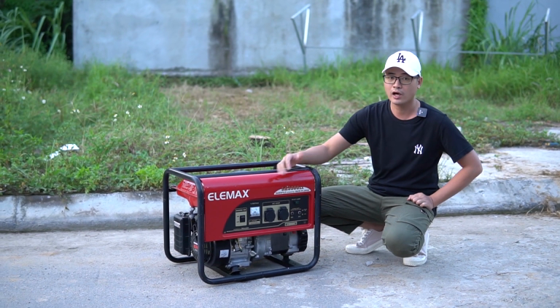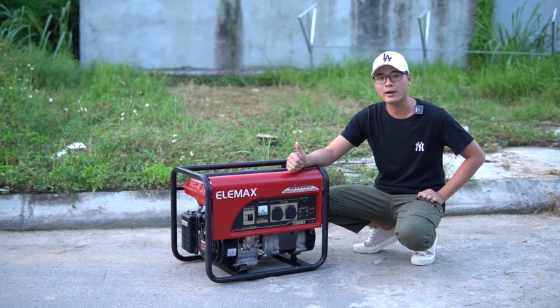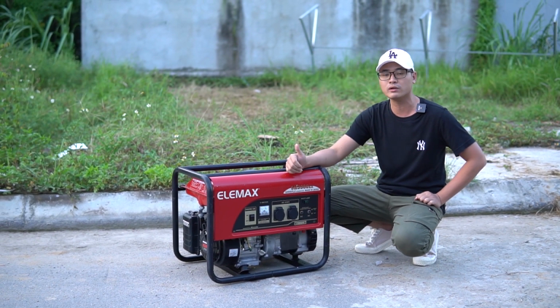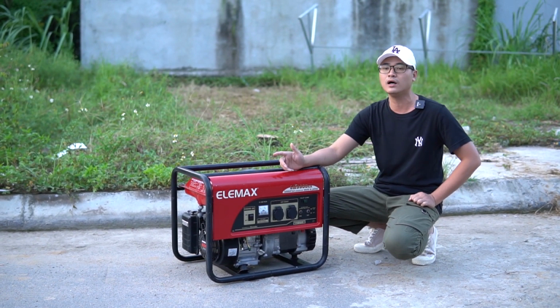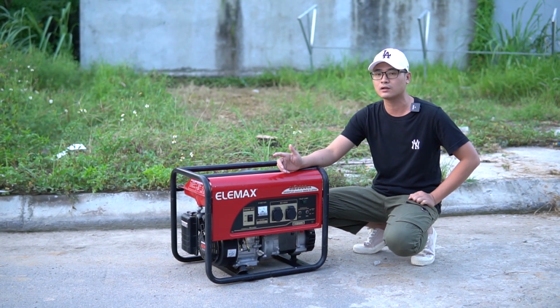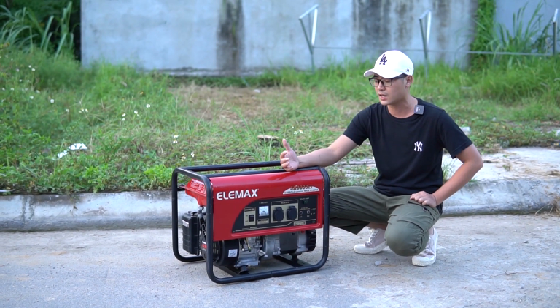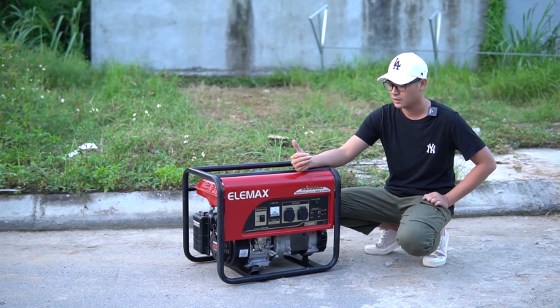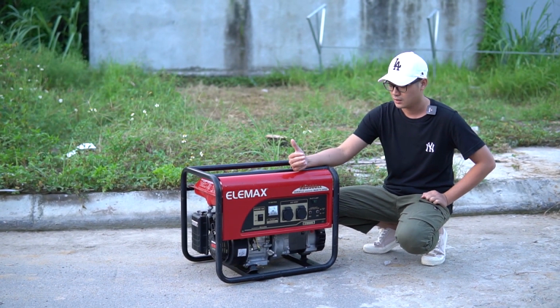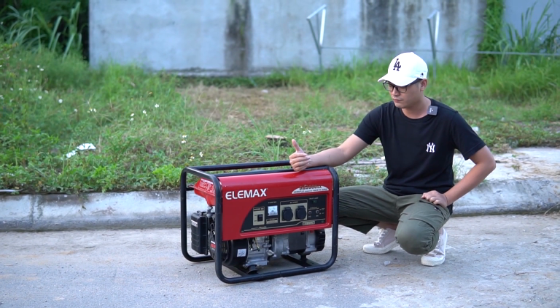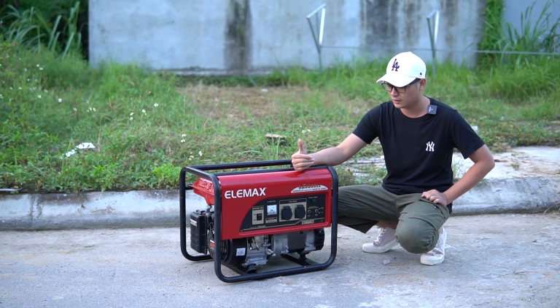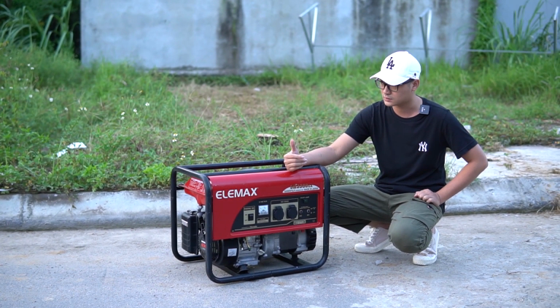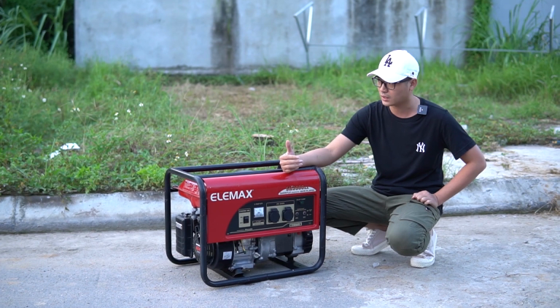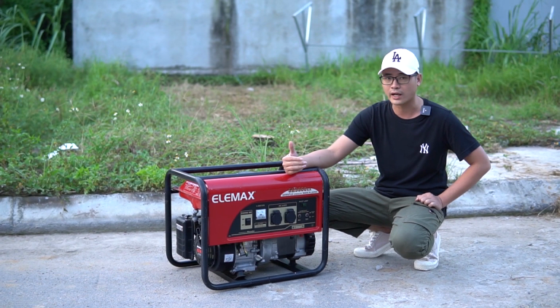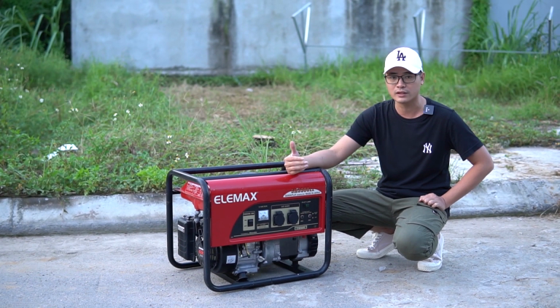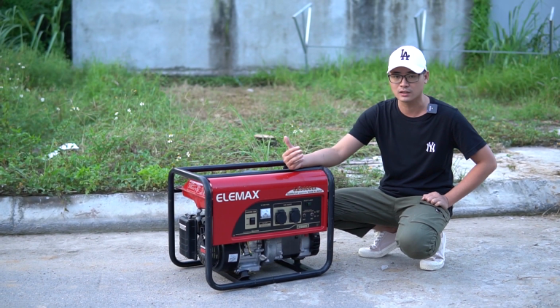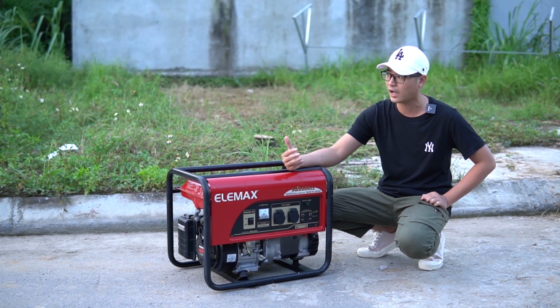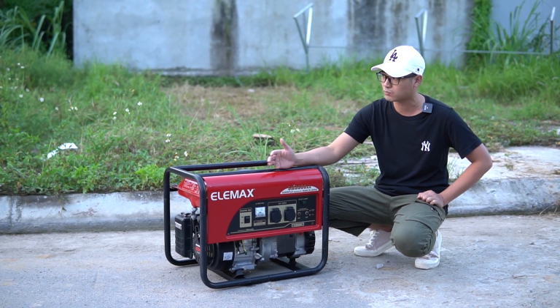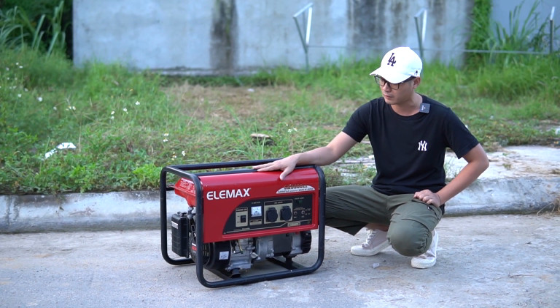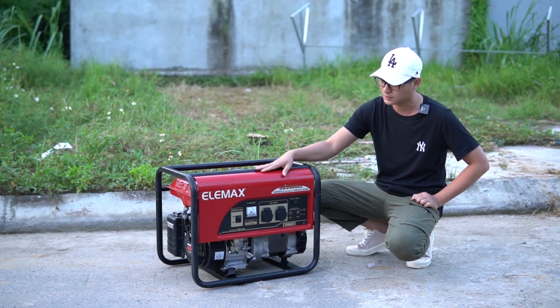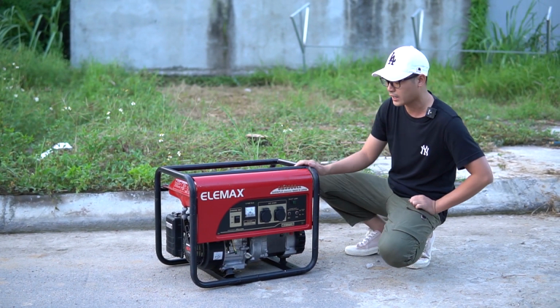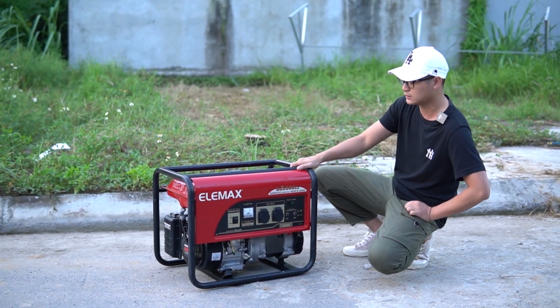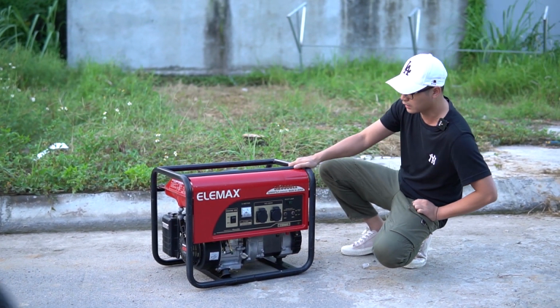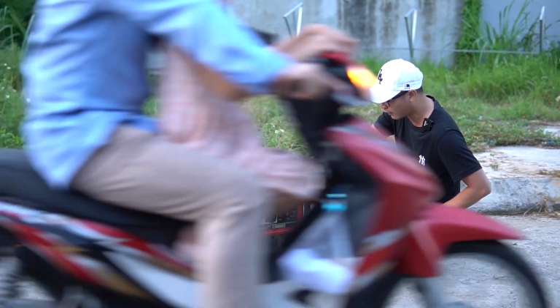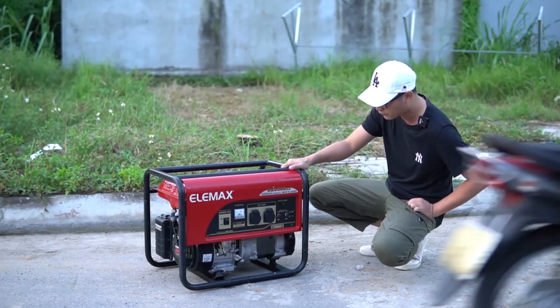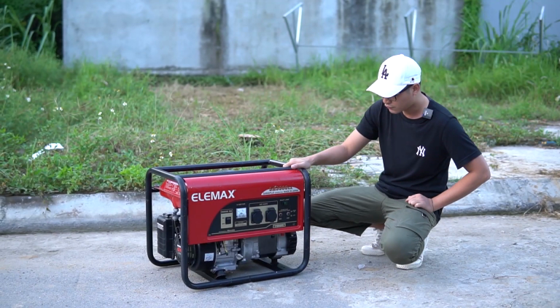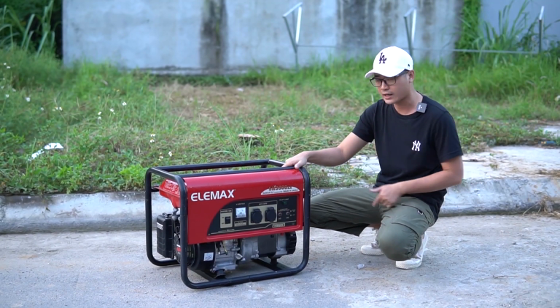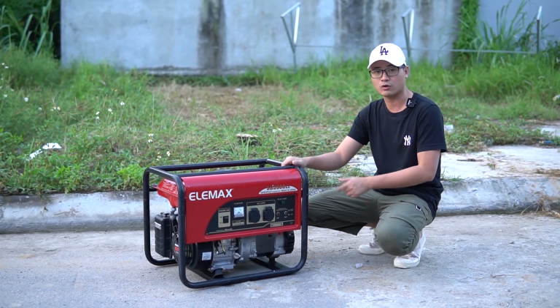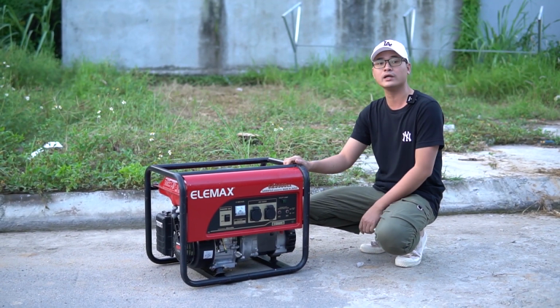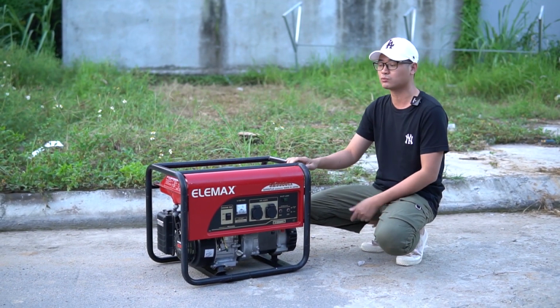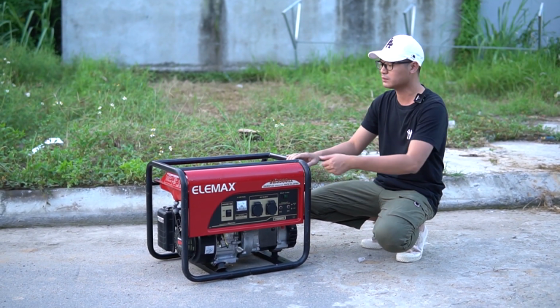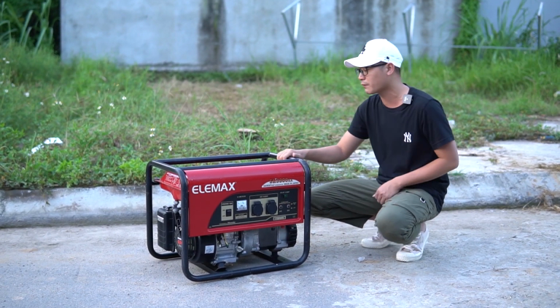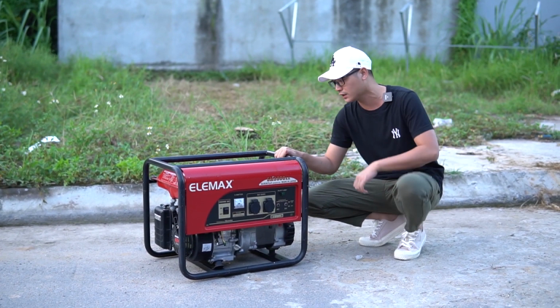Nếu các bạn sử dụng Inverter thì sẽ rất khó khăn trong vấn đề sửa chữa hỏng hóc. Còn dòng máy này thì rất dễ trong quá trình sửa chữa hỏng hóc, và điện của nó ổn định hơn dòng tụ.